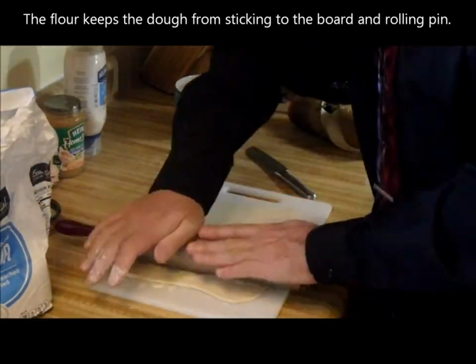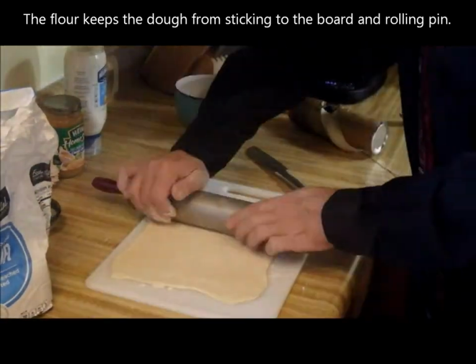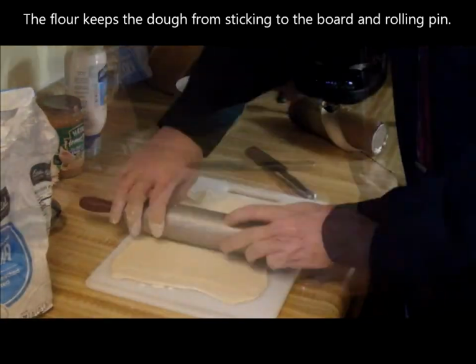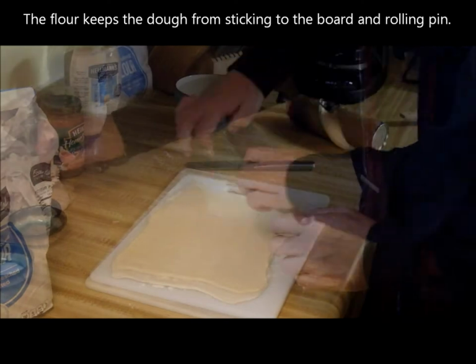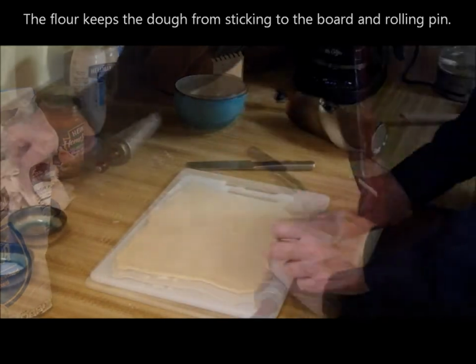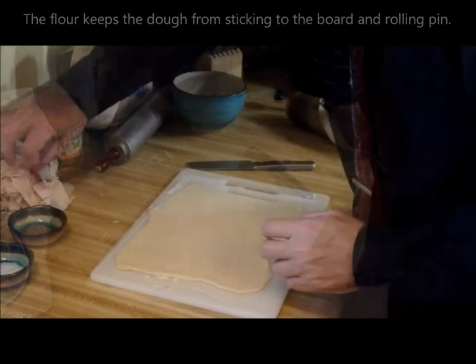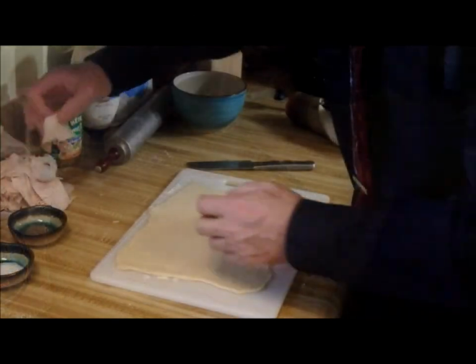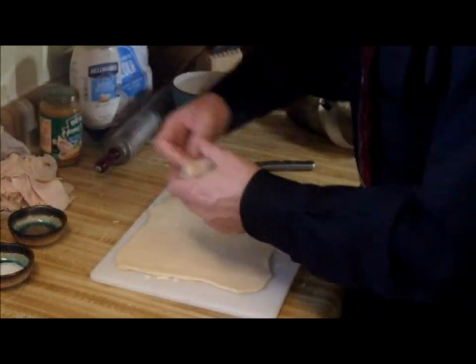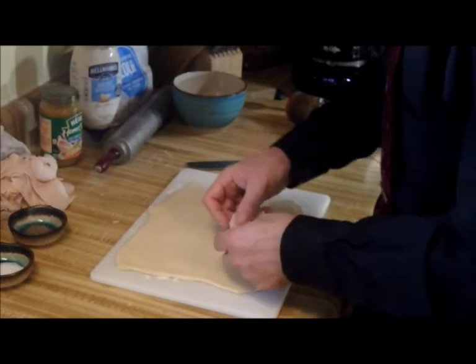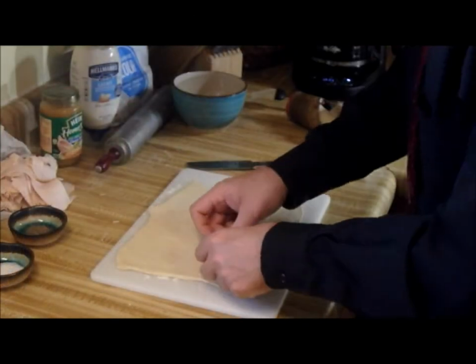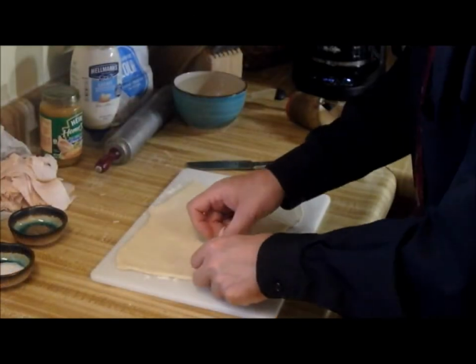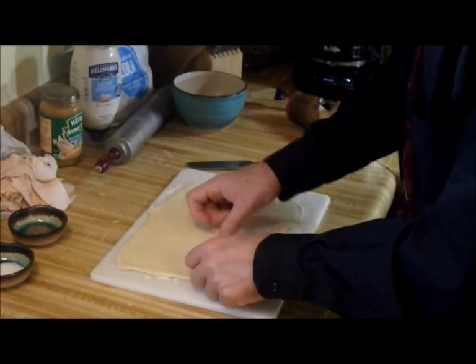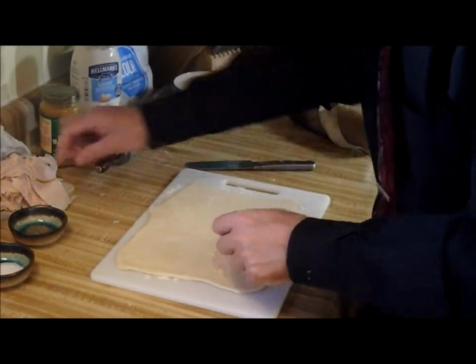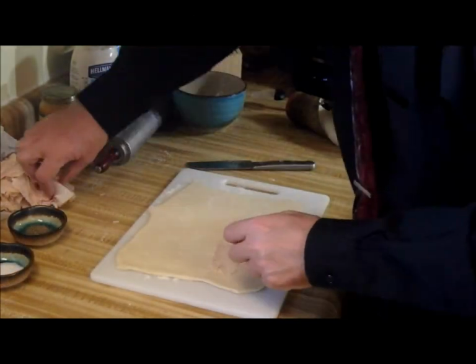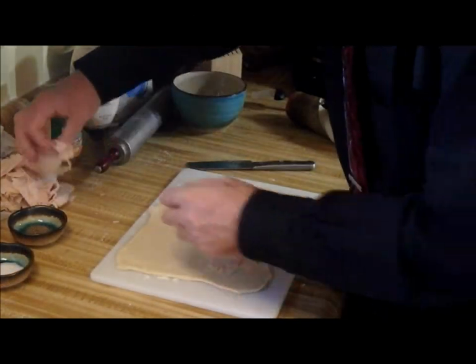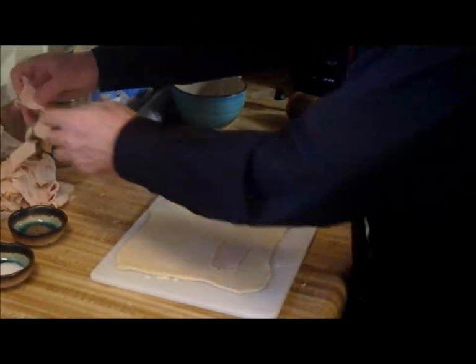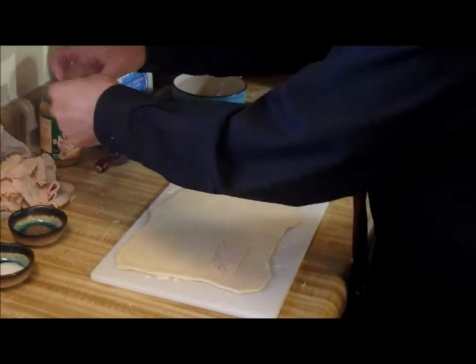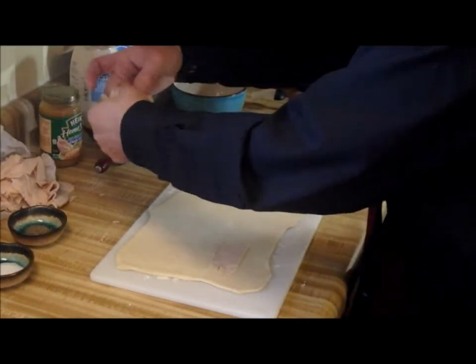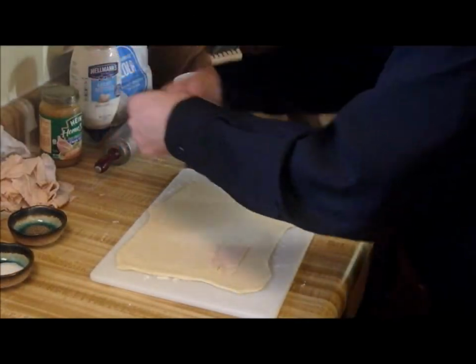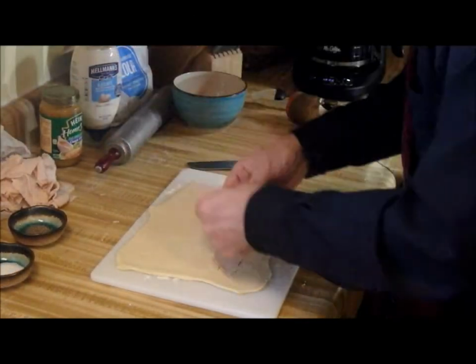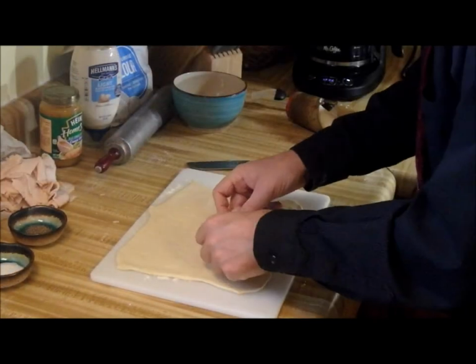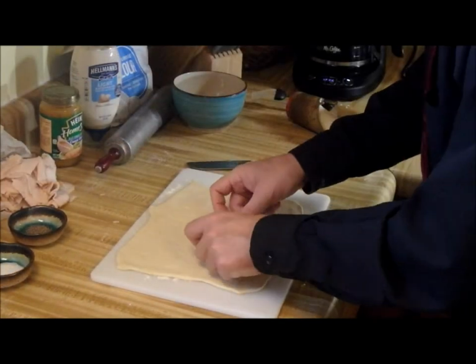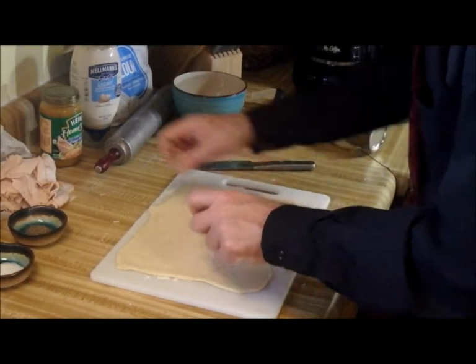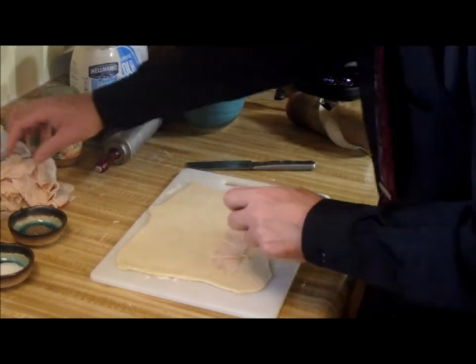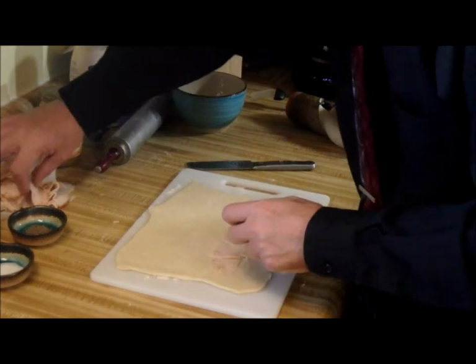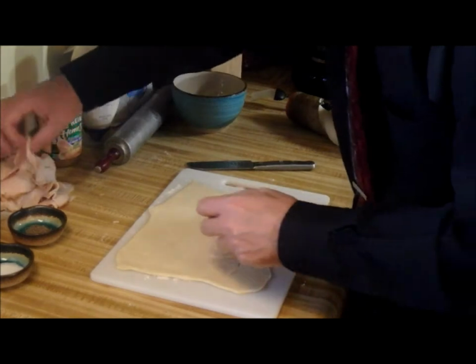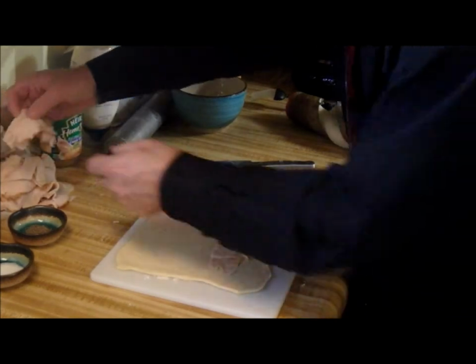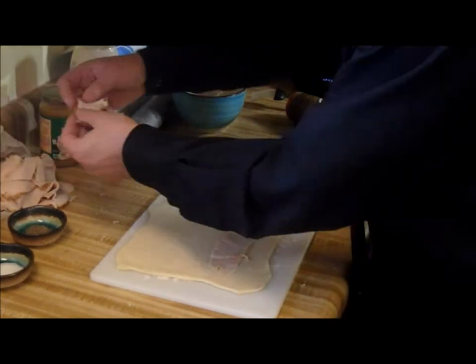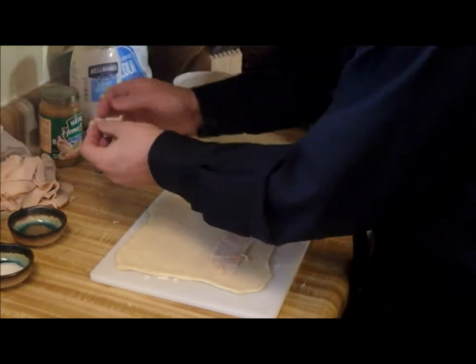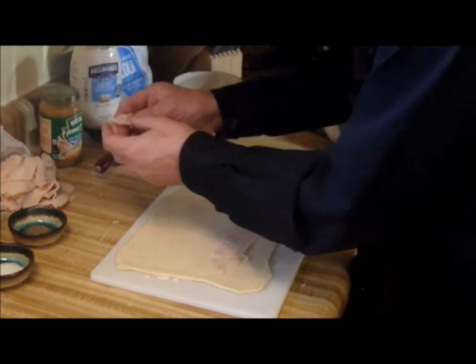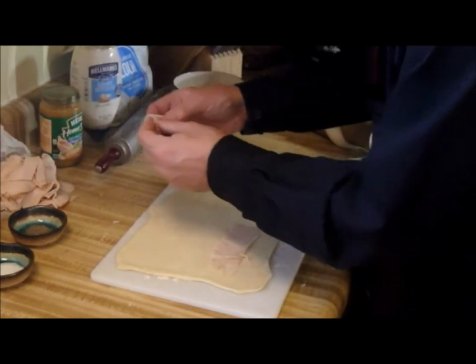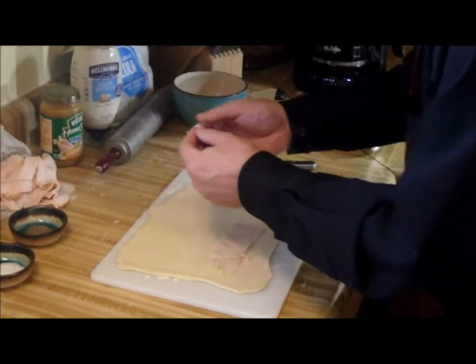You know the fun part — I got the best turkey that they had at the deli counter and we're going to make layers.